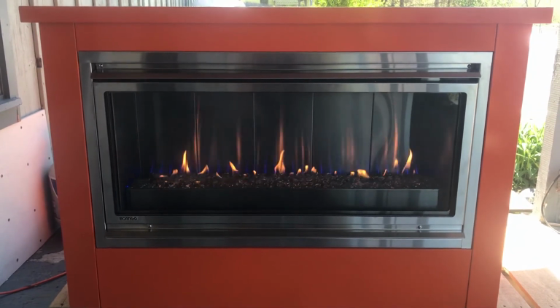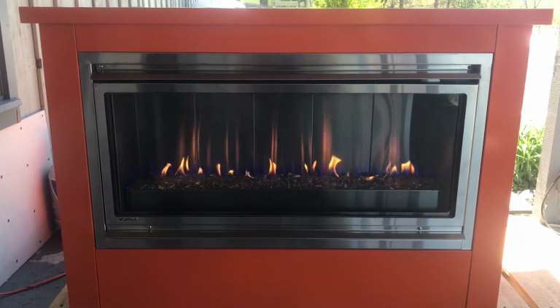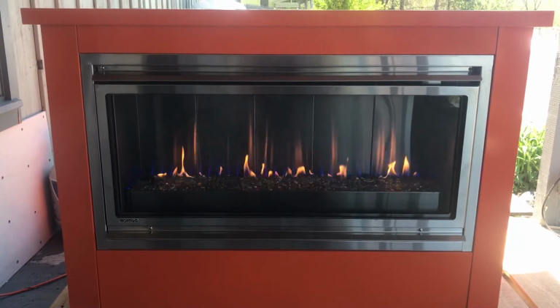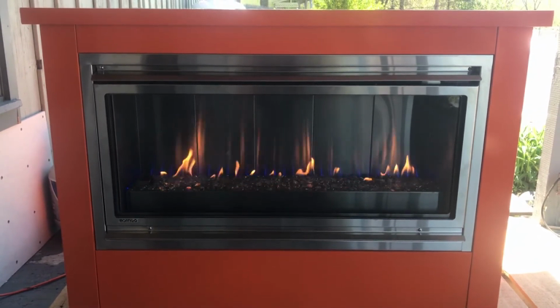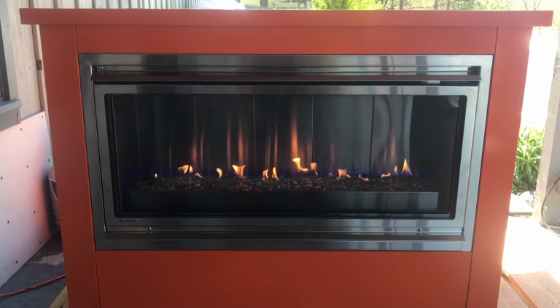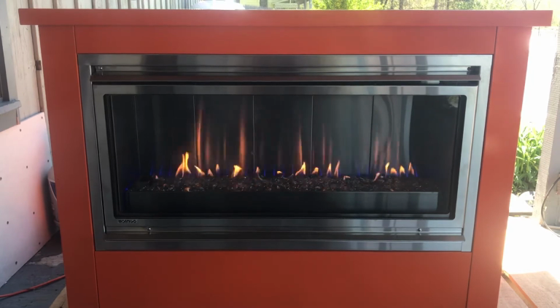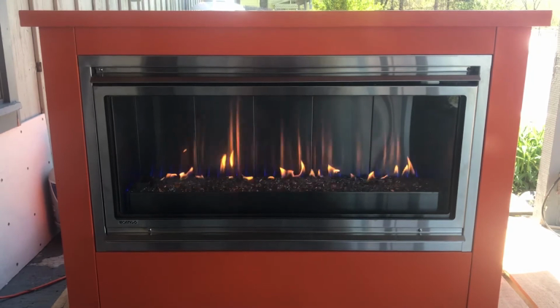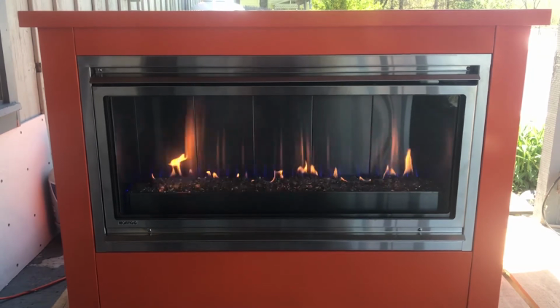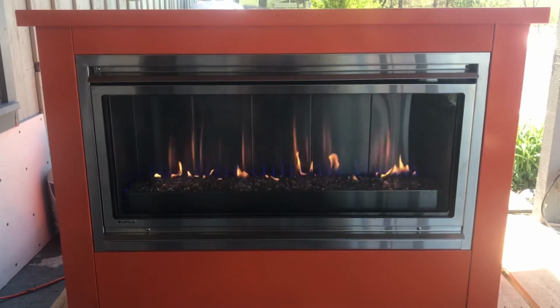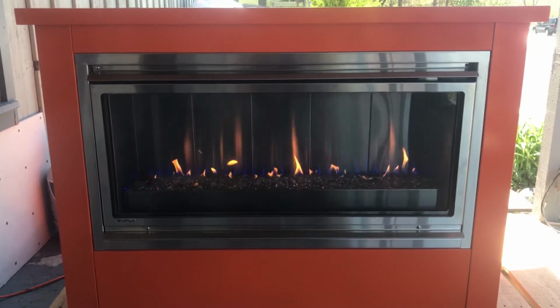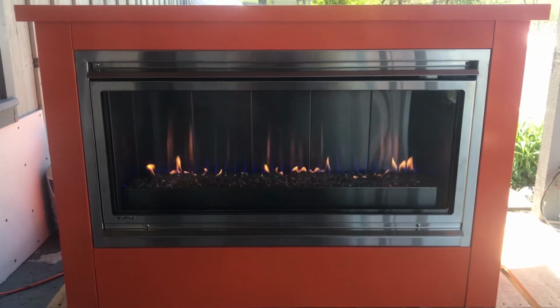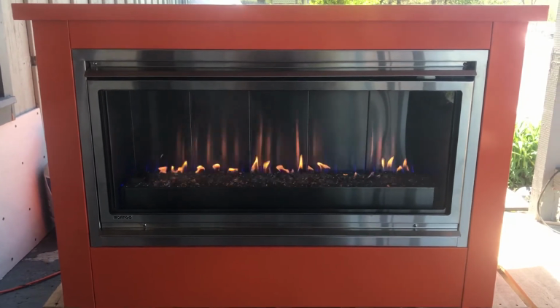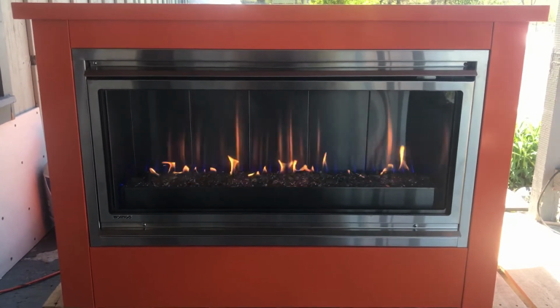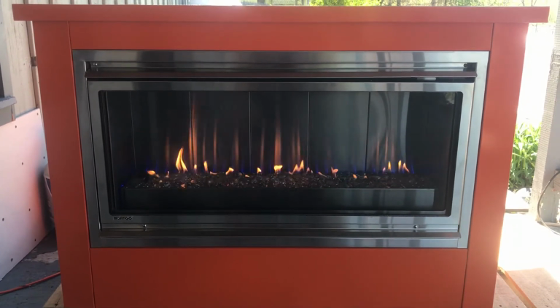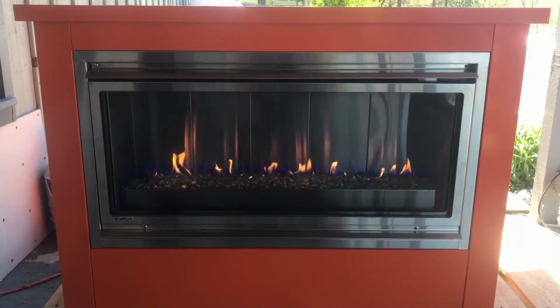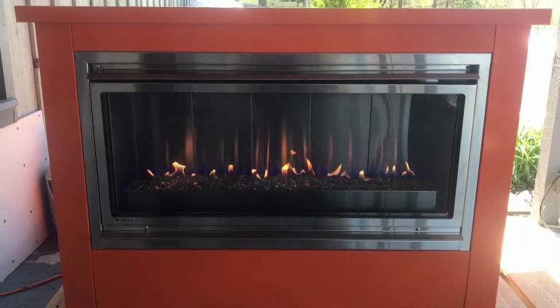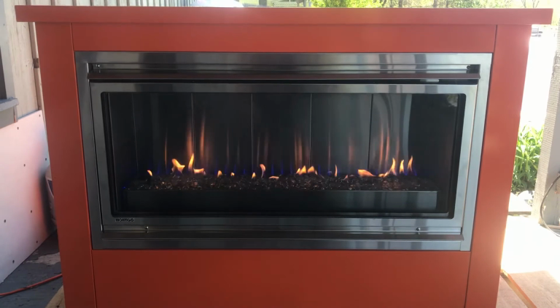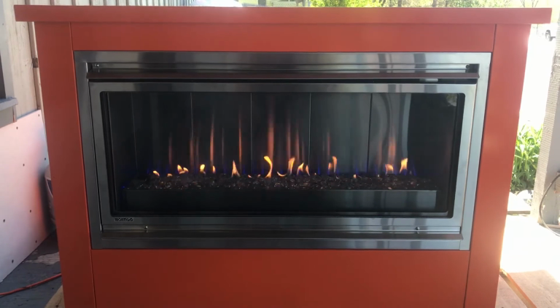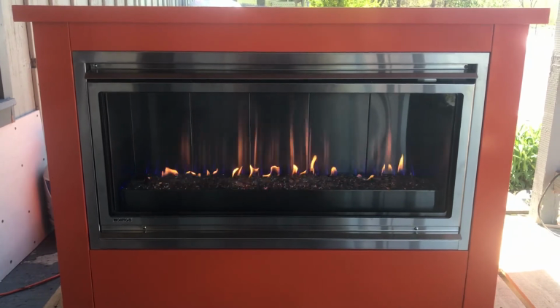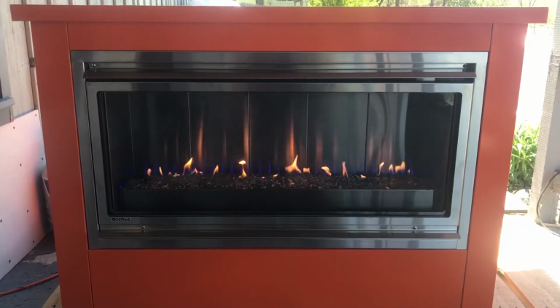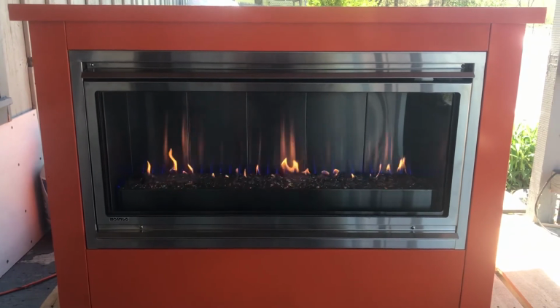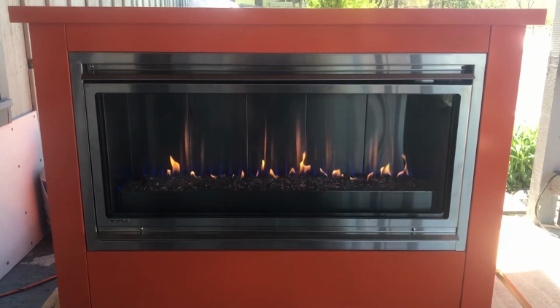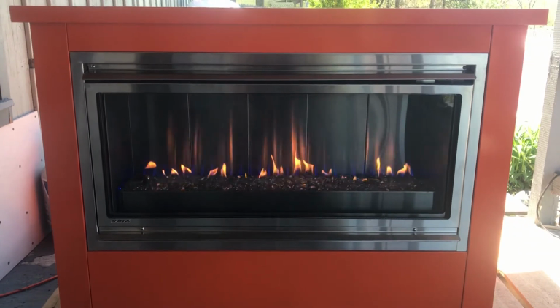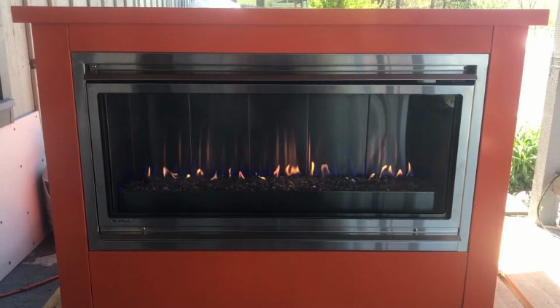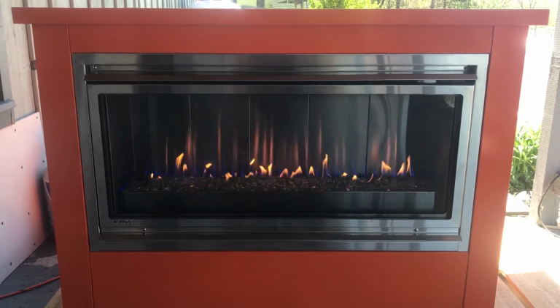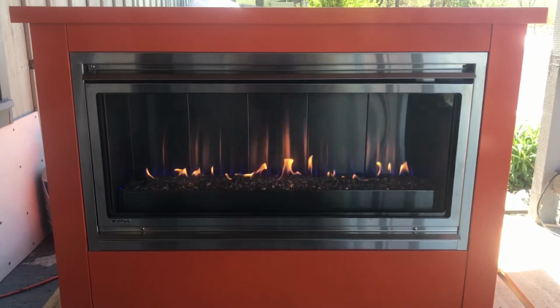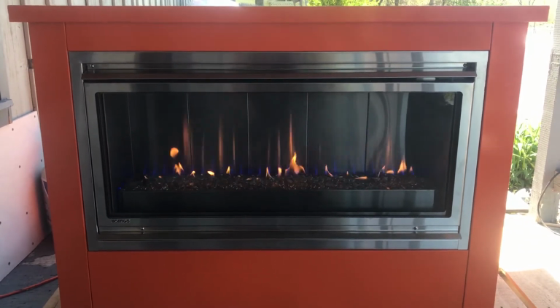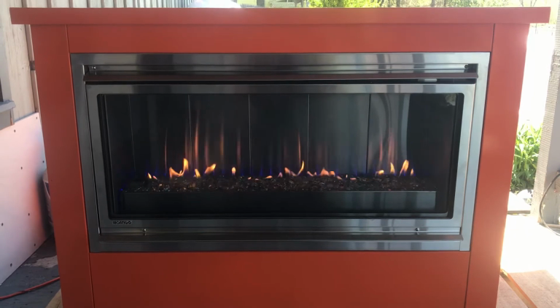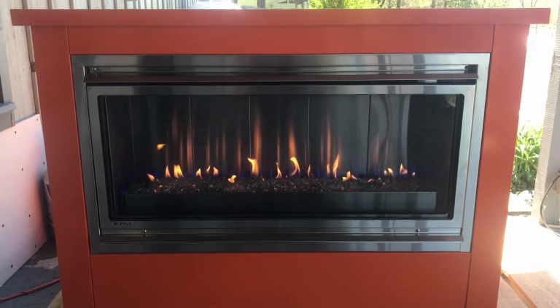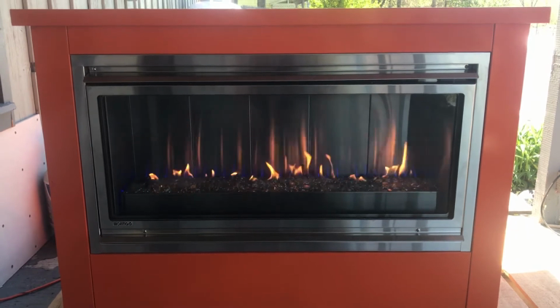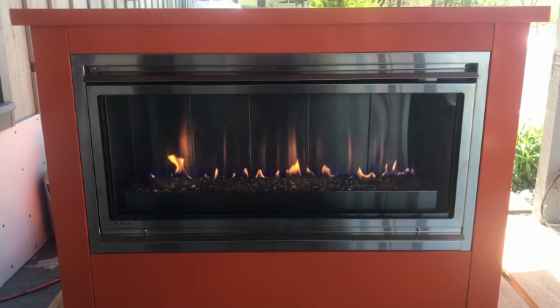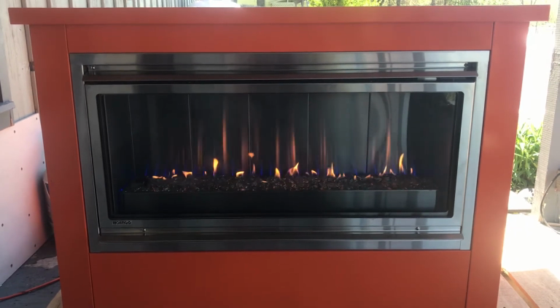I gotta tell you, it's incredible how much heat this thing puts off. There are outside fireplaces and burners which are 120,000 BTUs that do not put out the heat that this Mahana does.